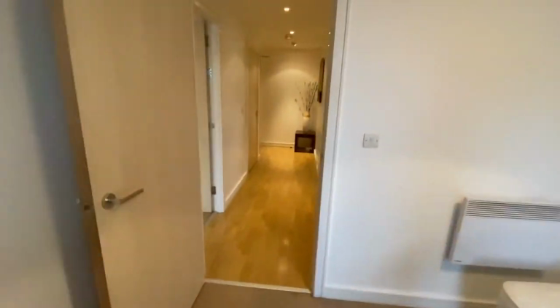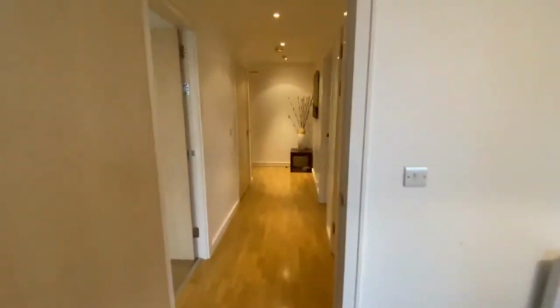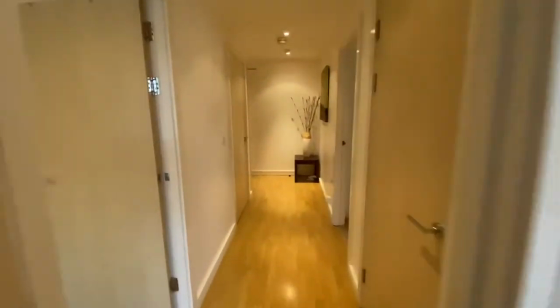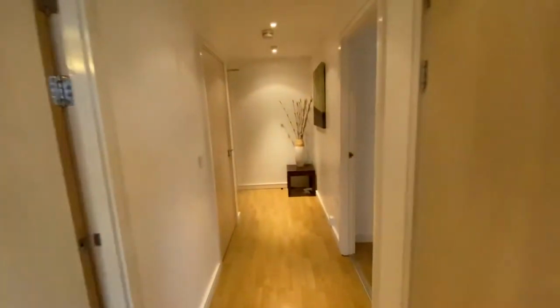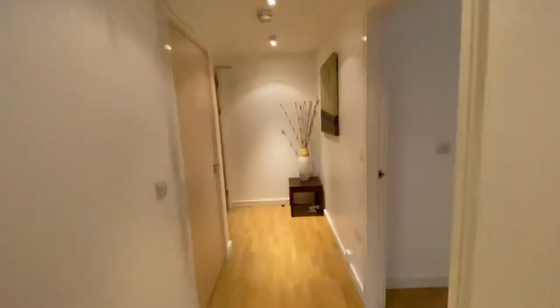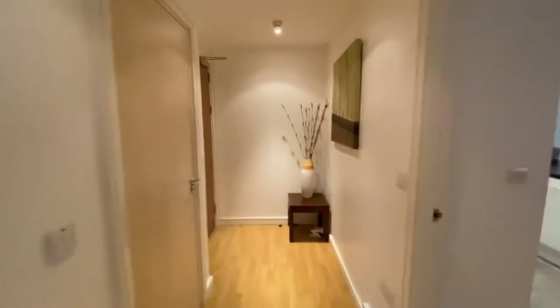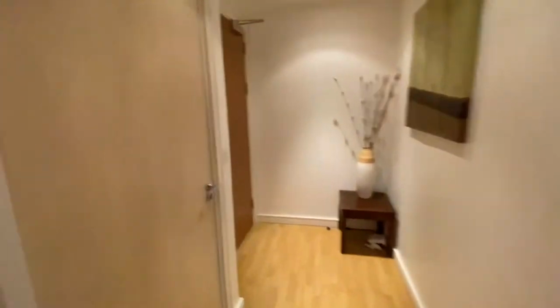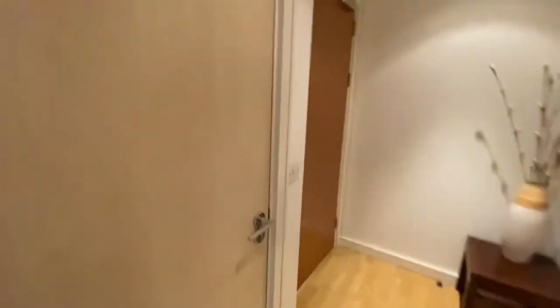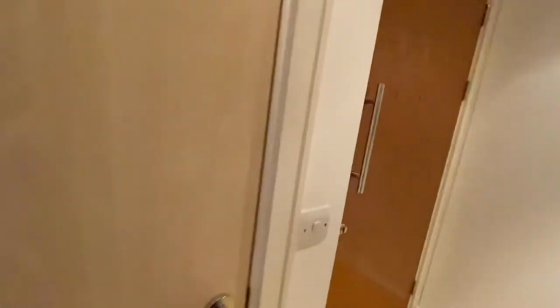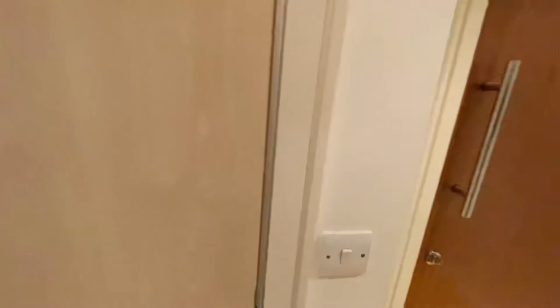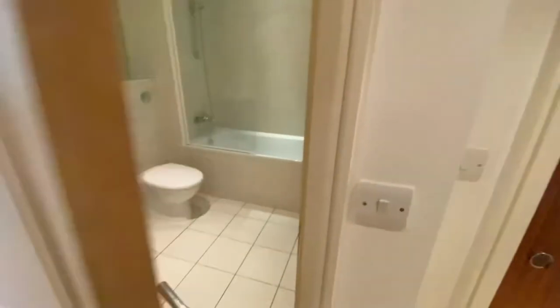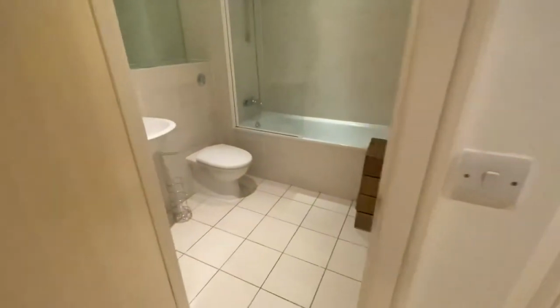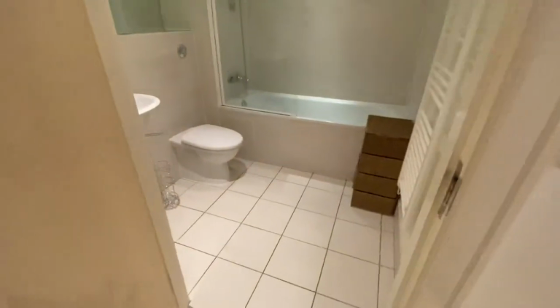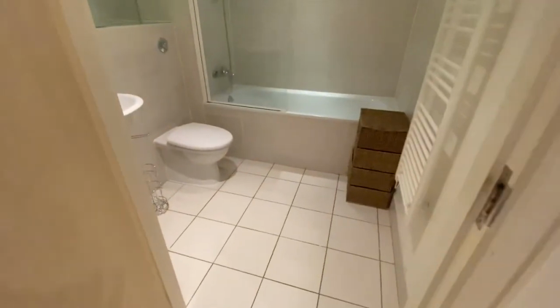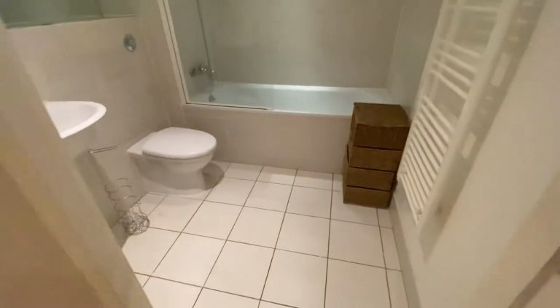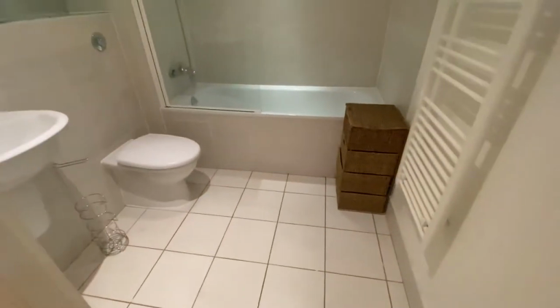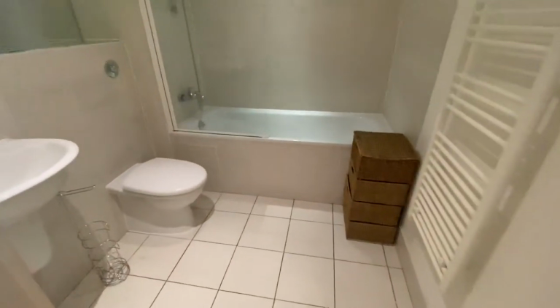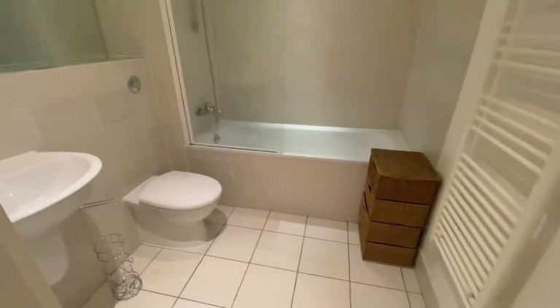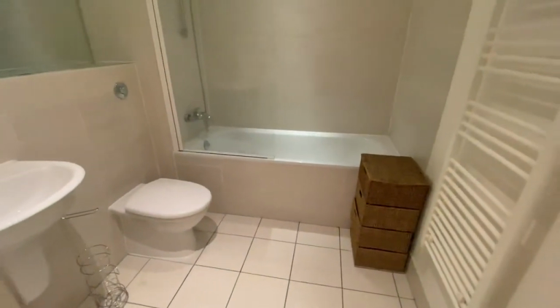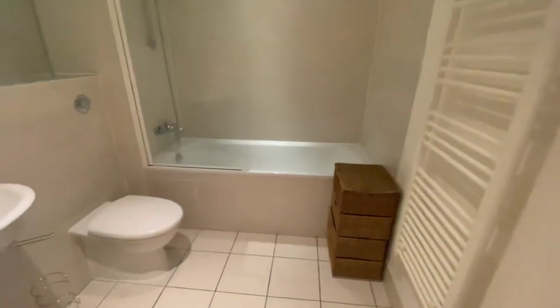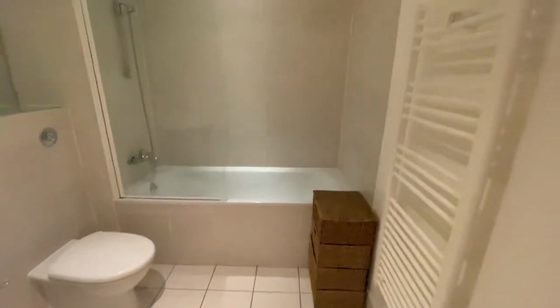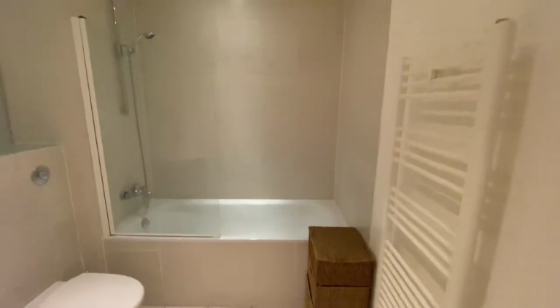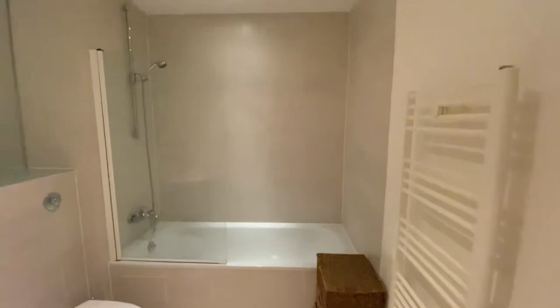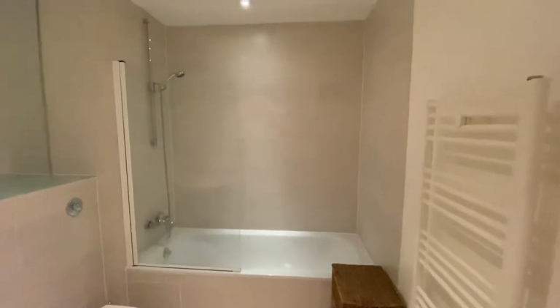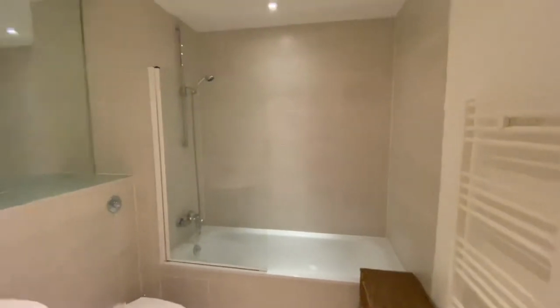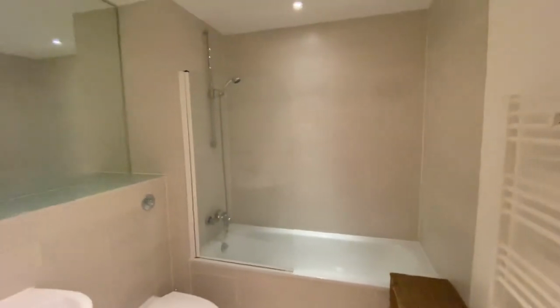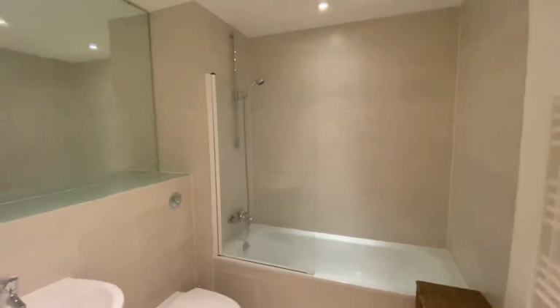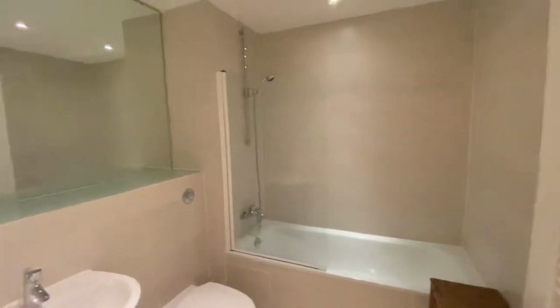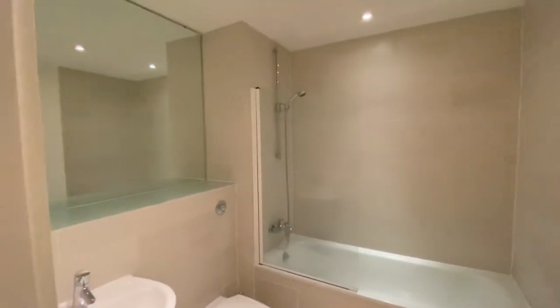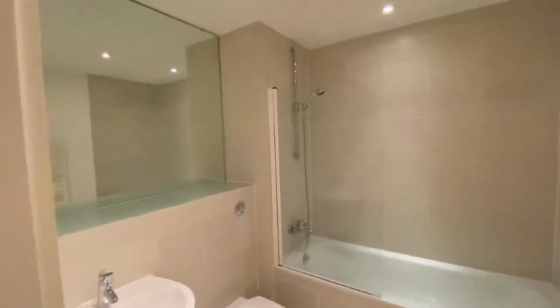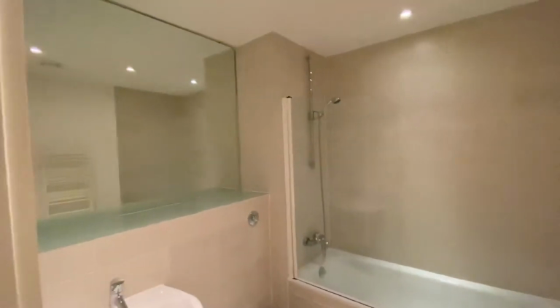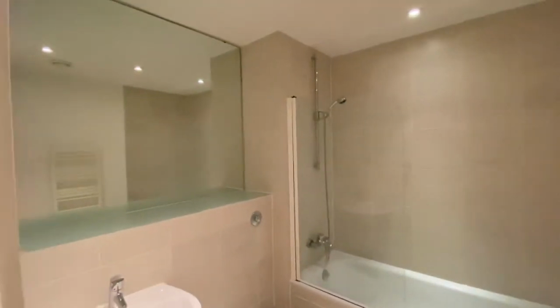And then your bathroom, just at the end here. You've got your hand basin and your toilet, and you've got a full-size bath with a shower over it and a really large mirror.